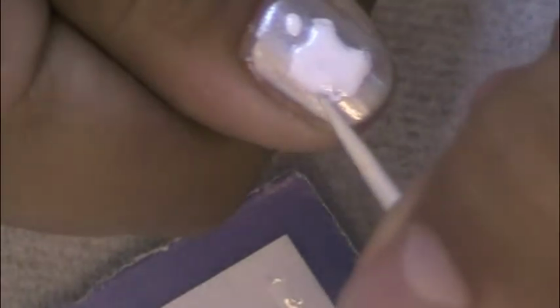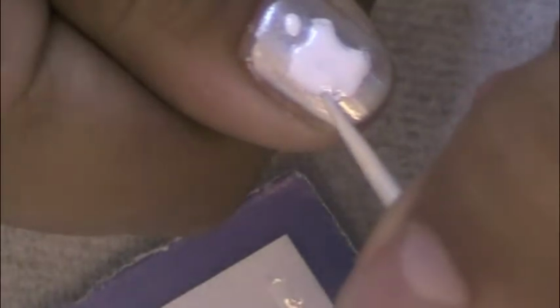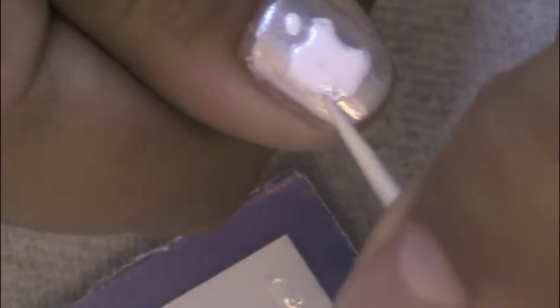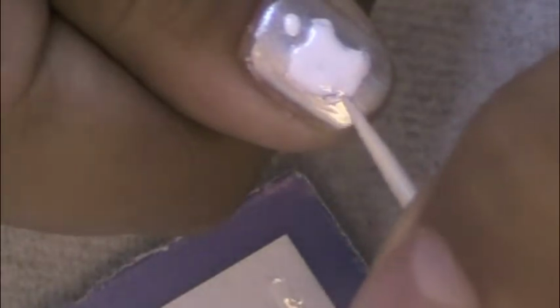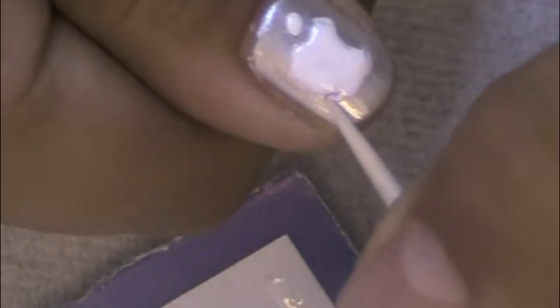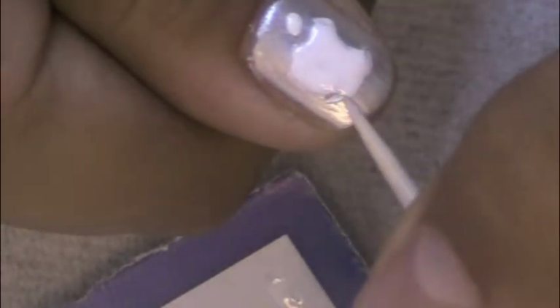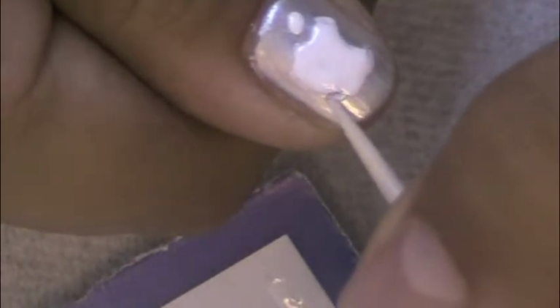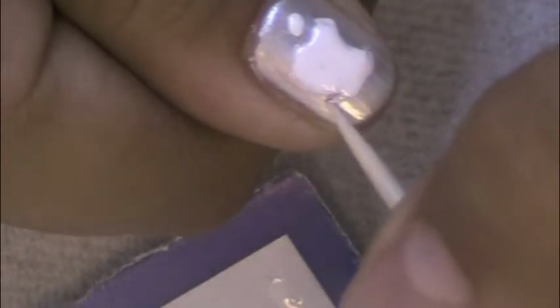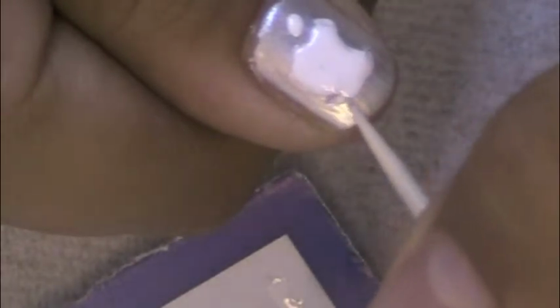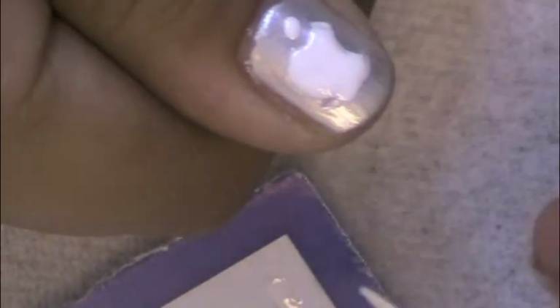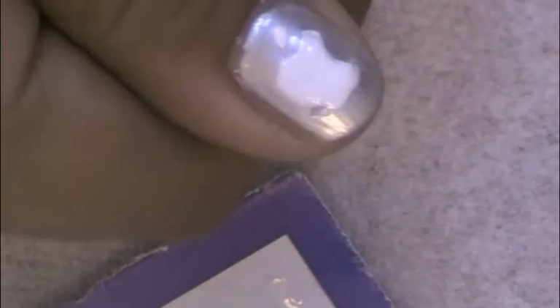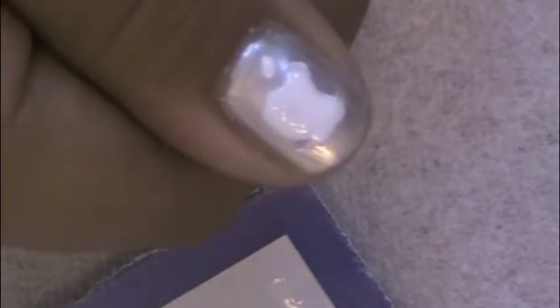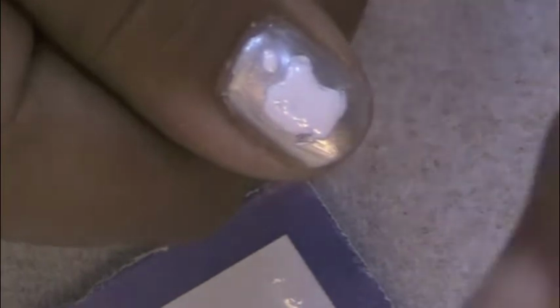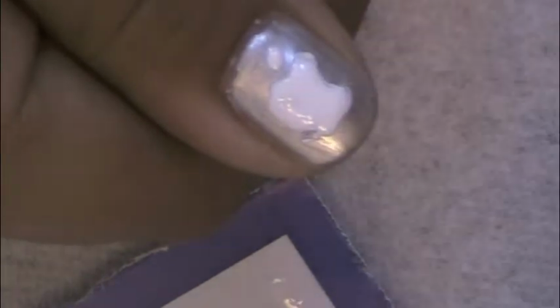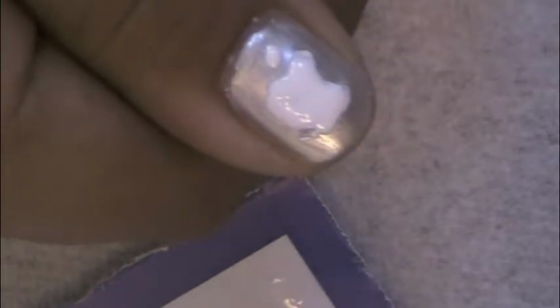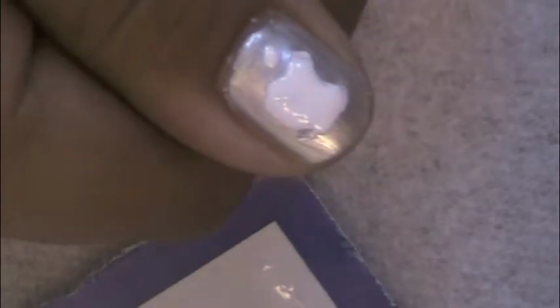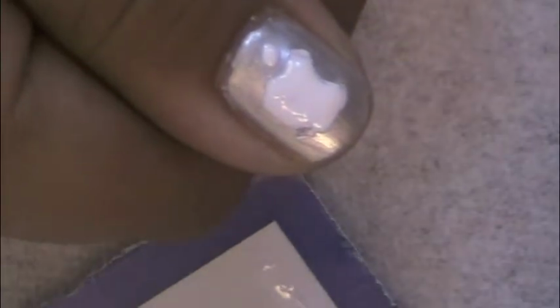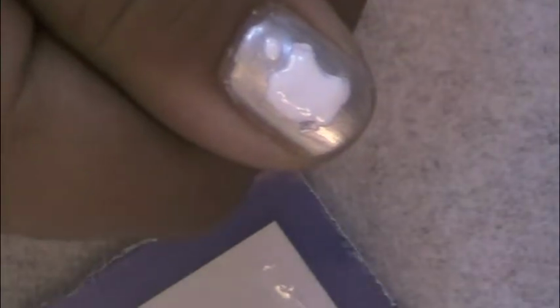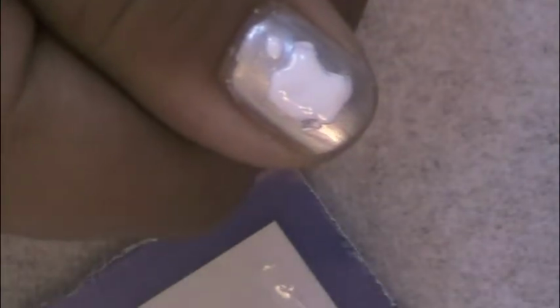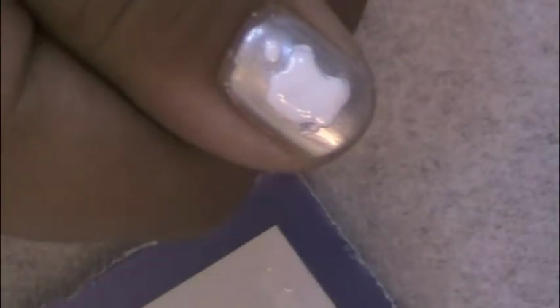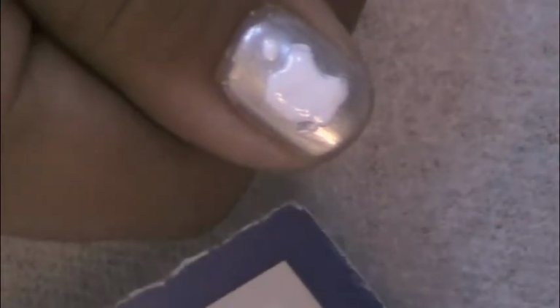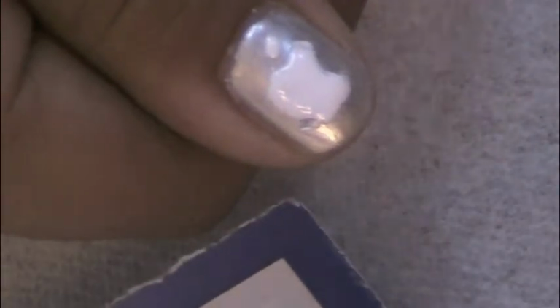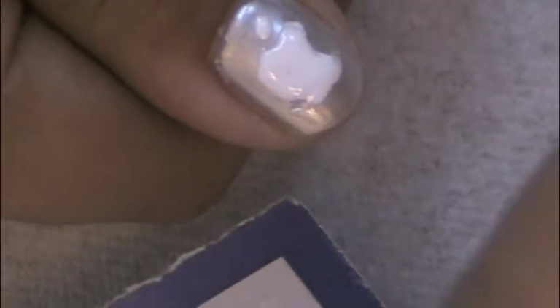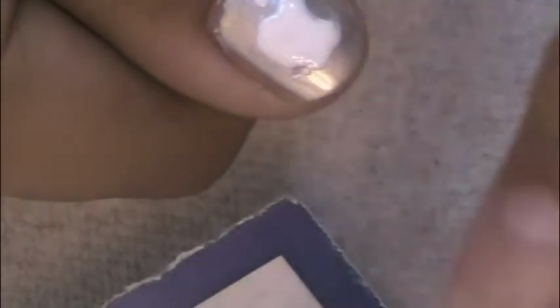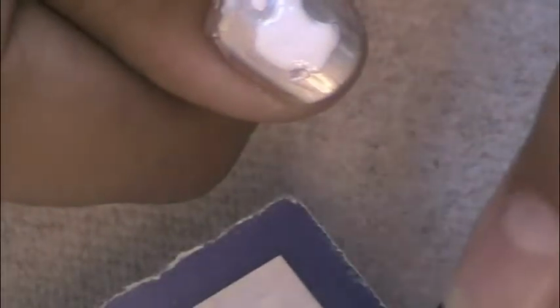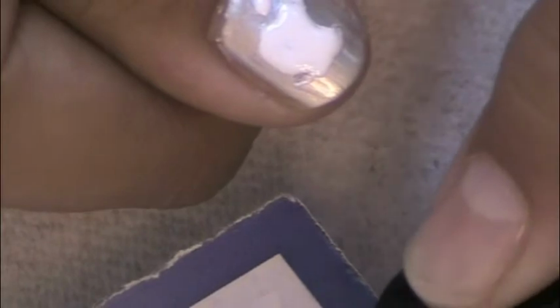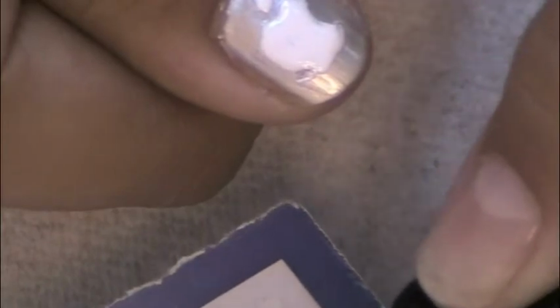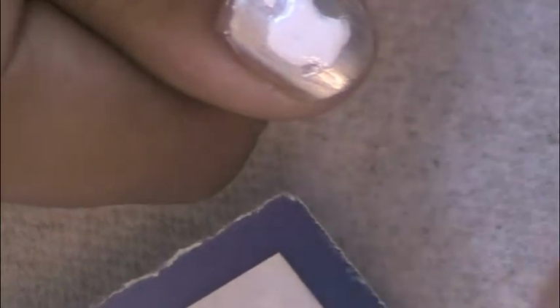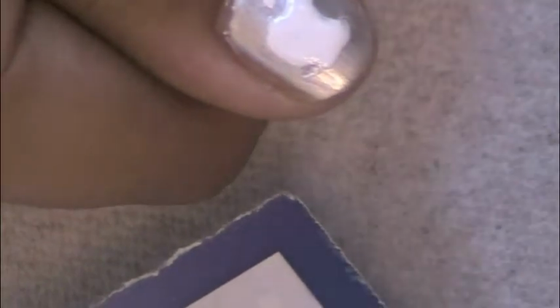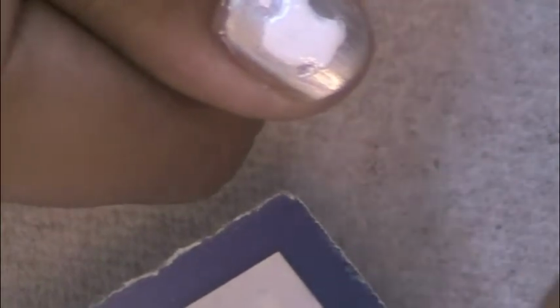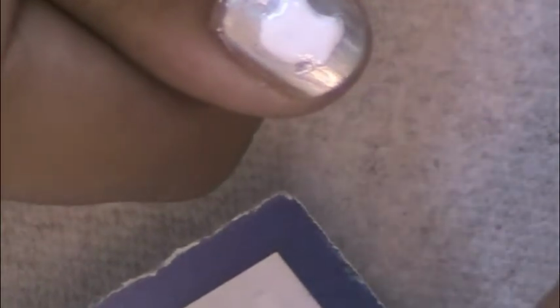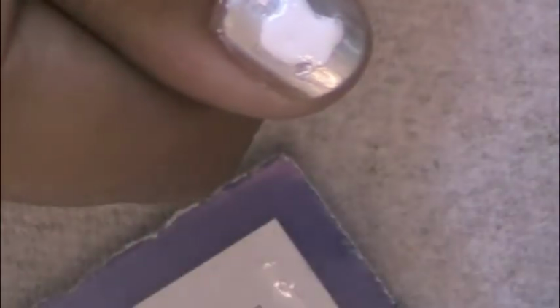If you made any smudges or mistakes while filling in your Apple like I did, don't worry — take your silver polish and go around and fix all the imperfections. Don't forget to outline the Apple to give it a little bit more structure and detail.